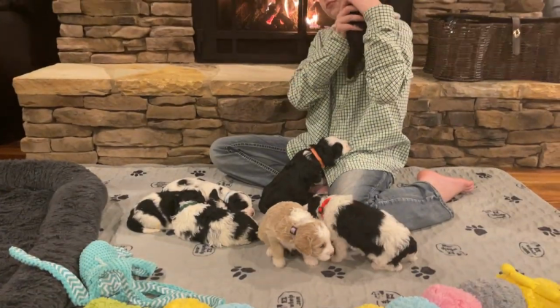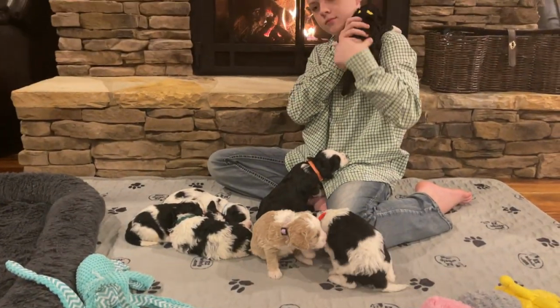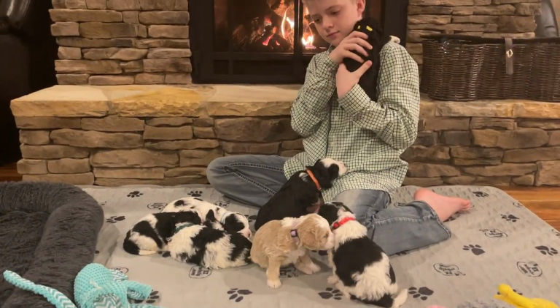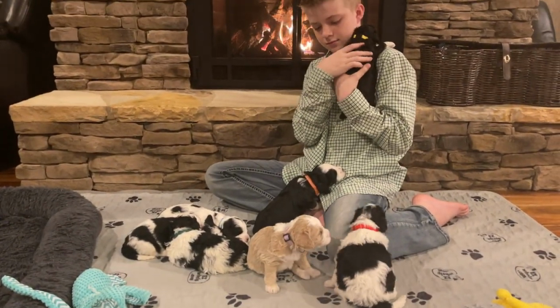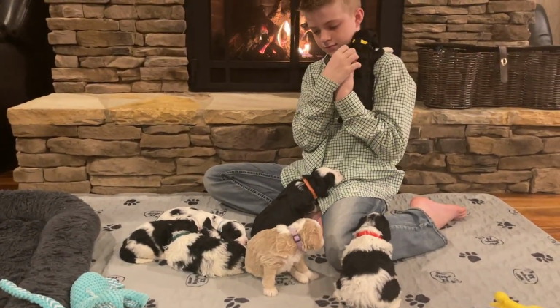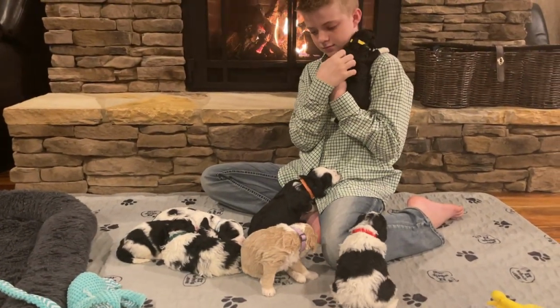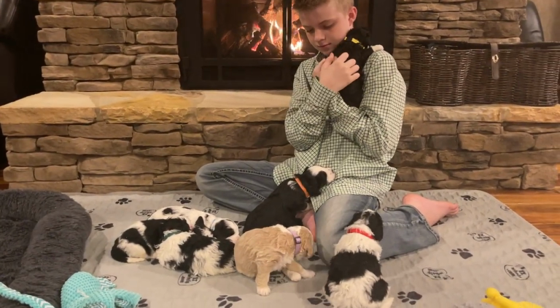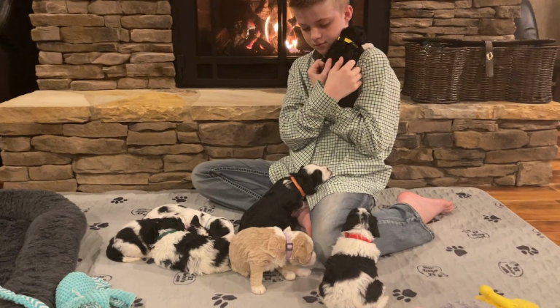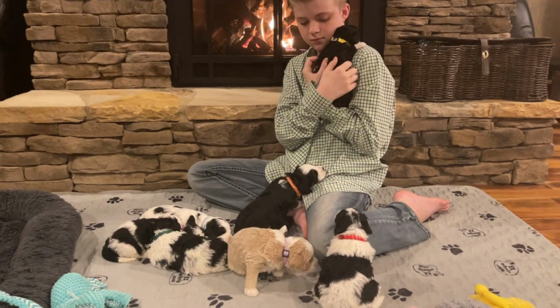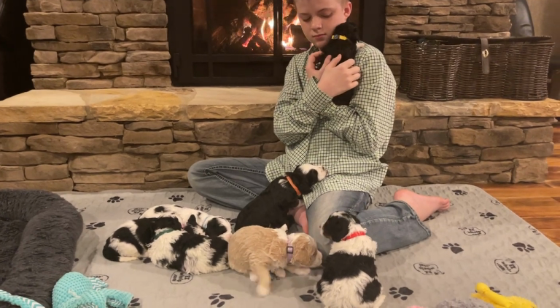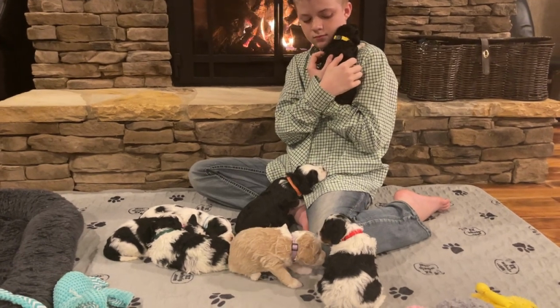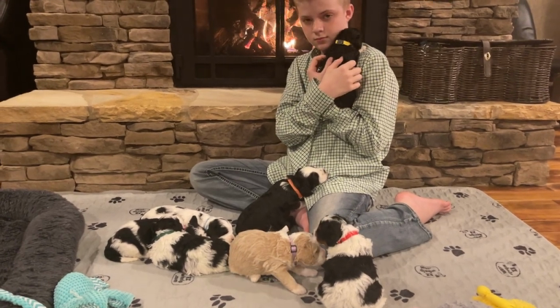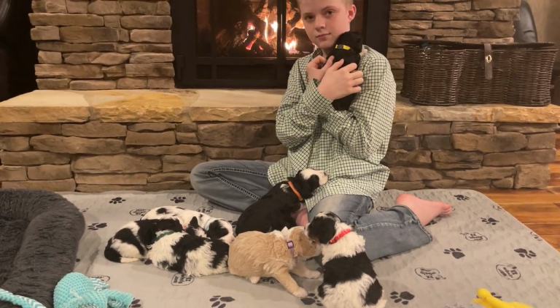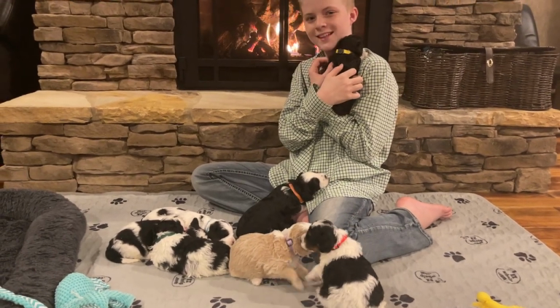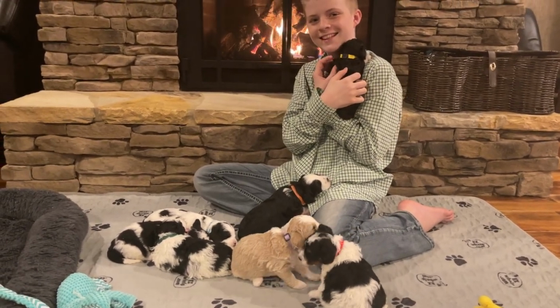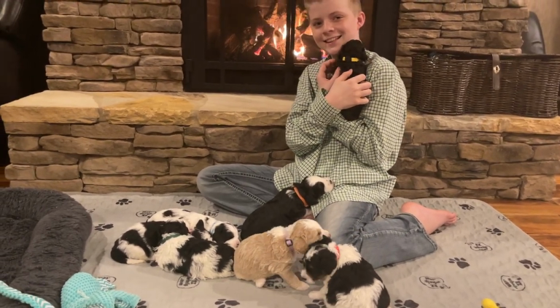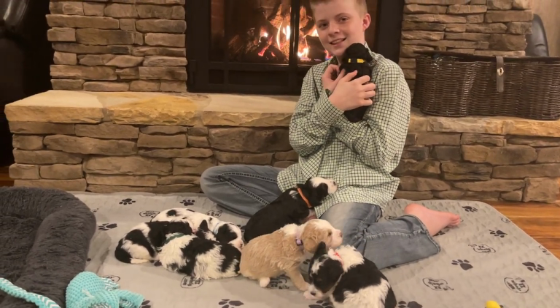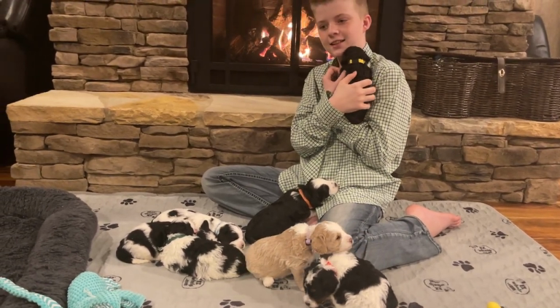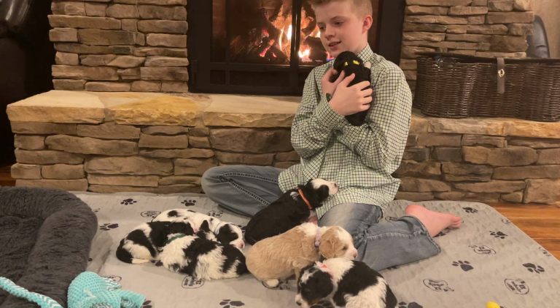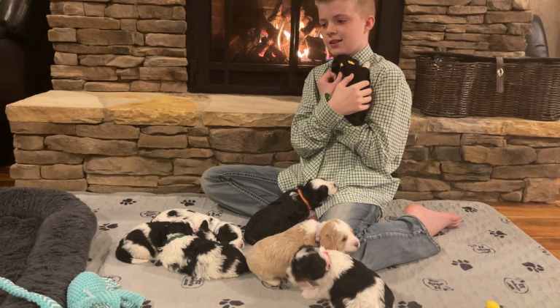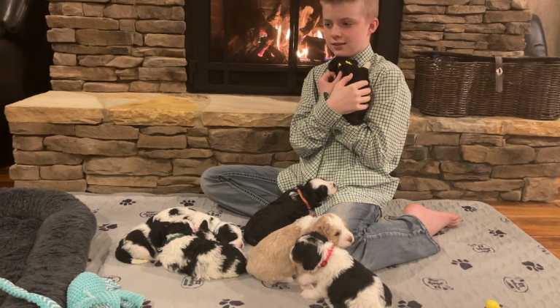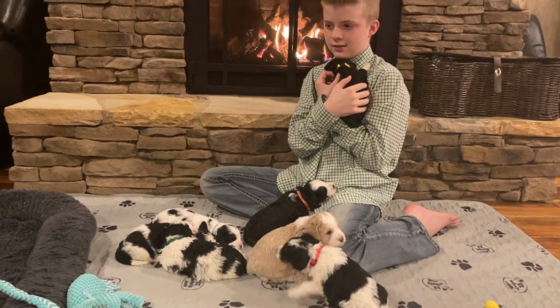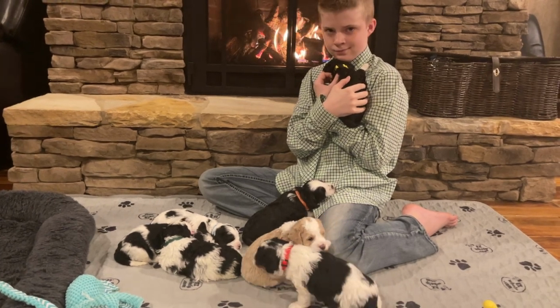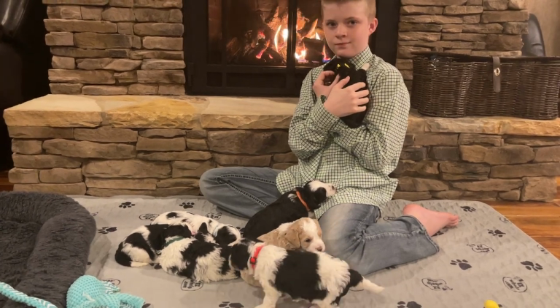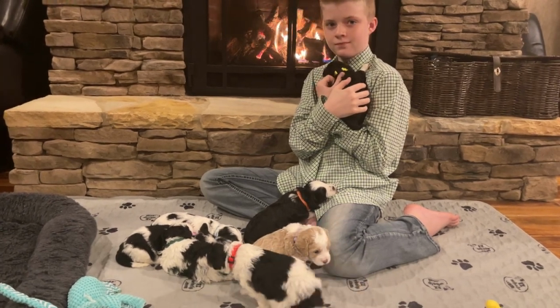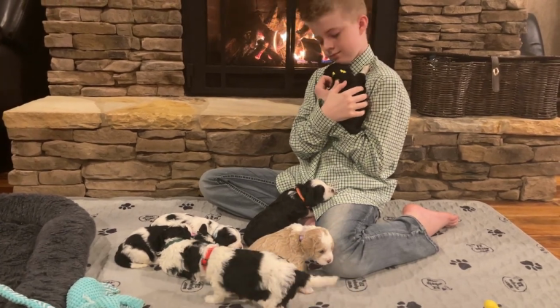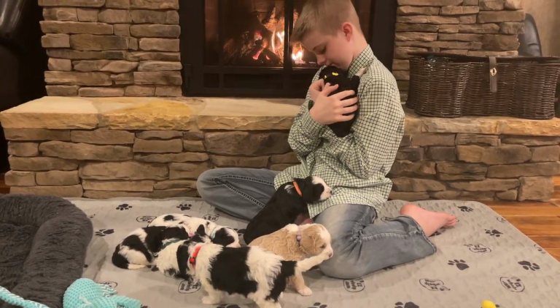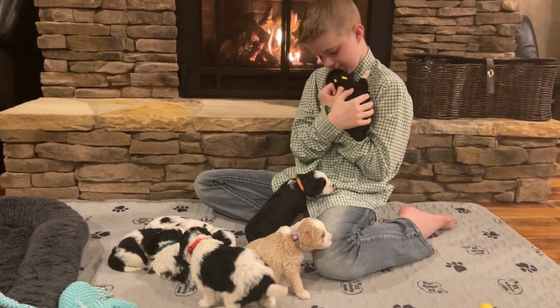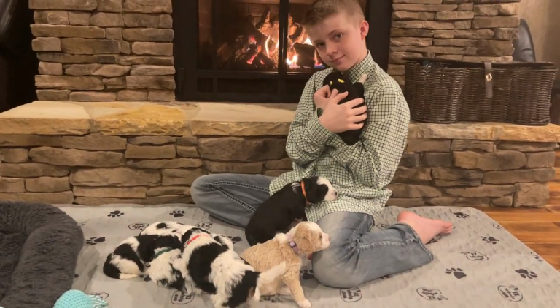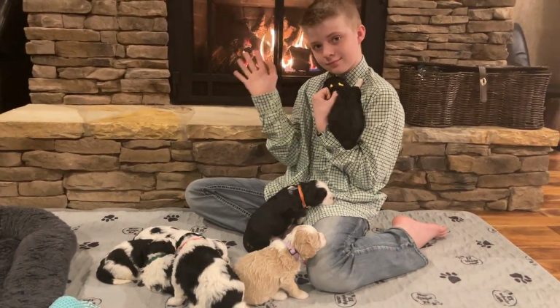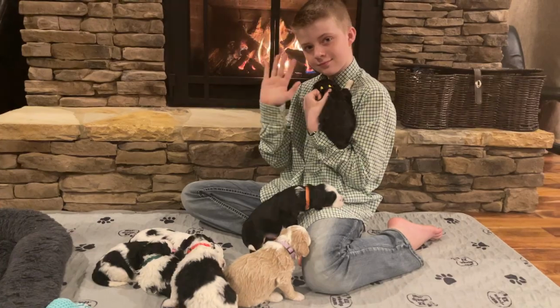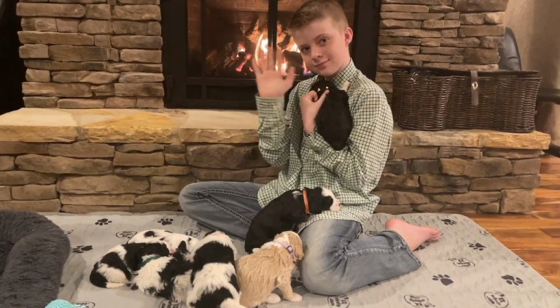Hearing the little noises is fun! Well, that is it for this week's Movie Monday. We will see everybody next week when these guys are four weeks old. I'll see you next time.